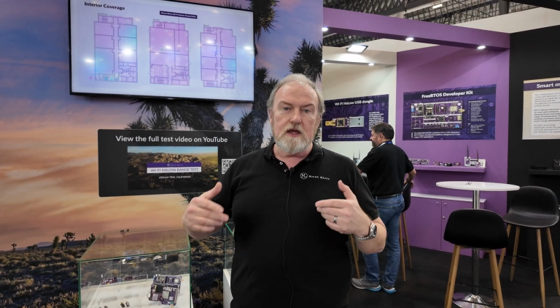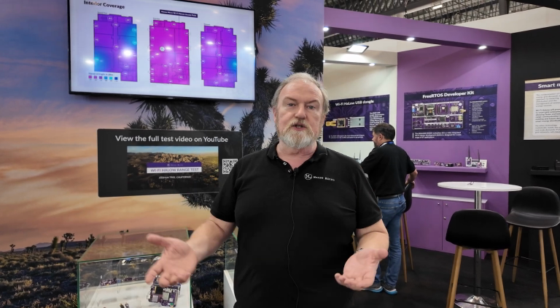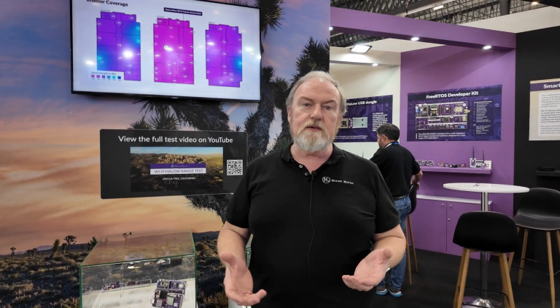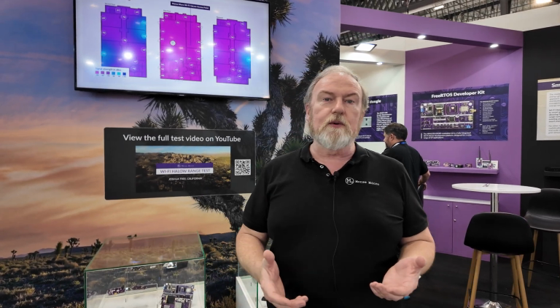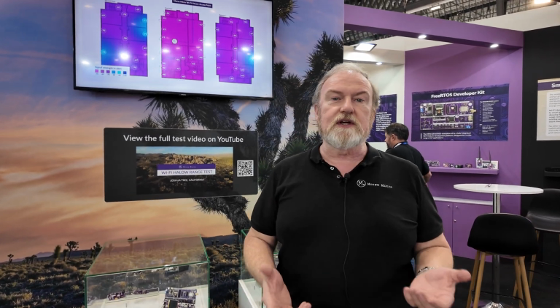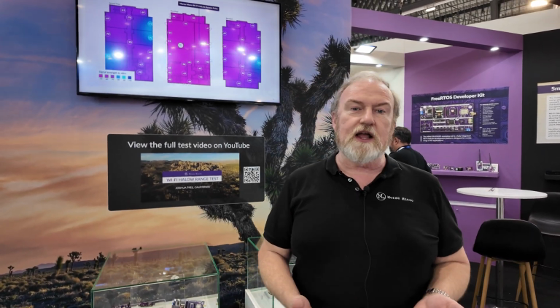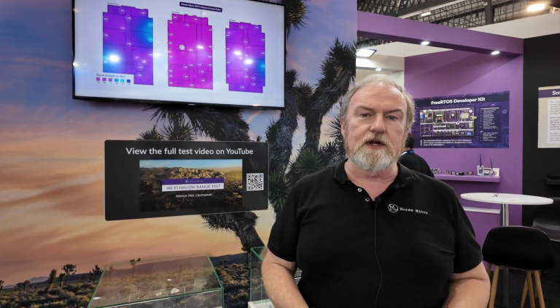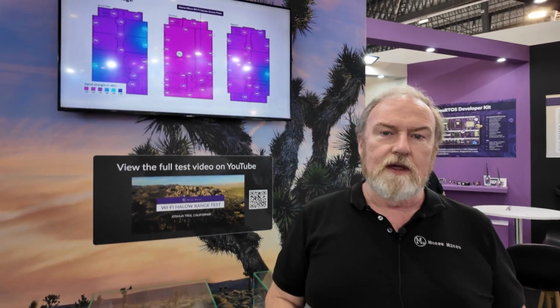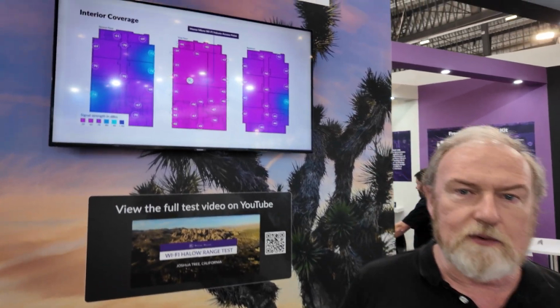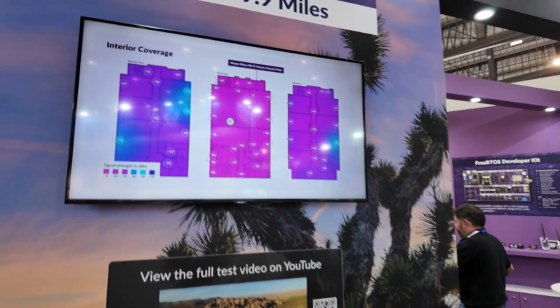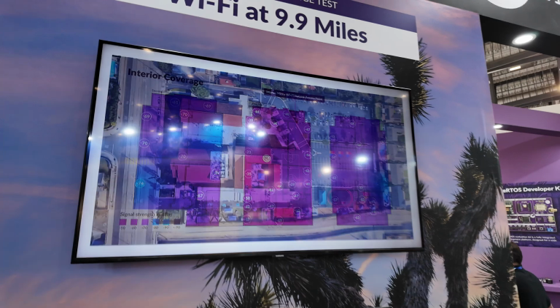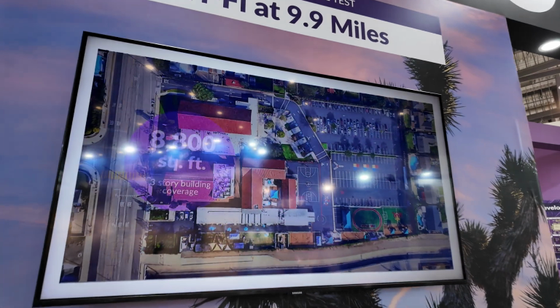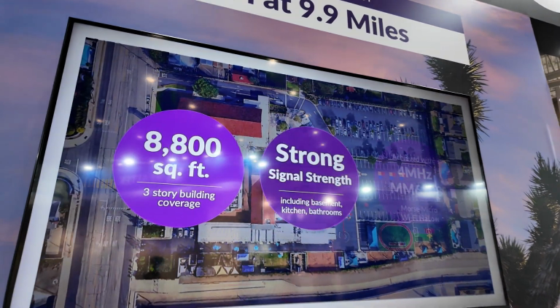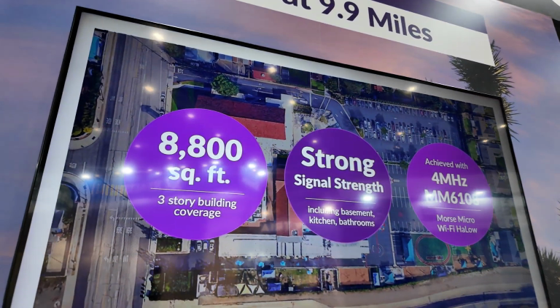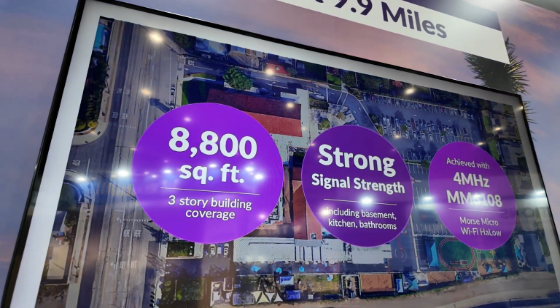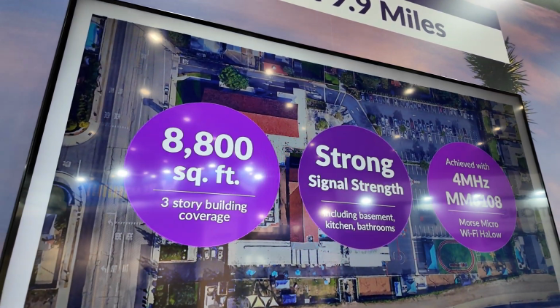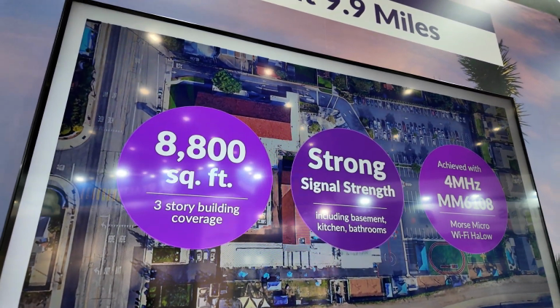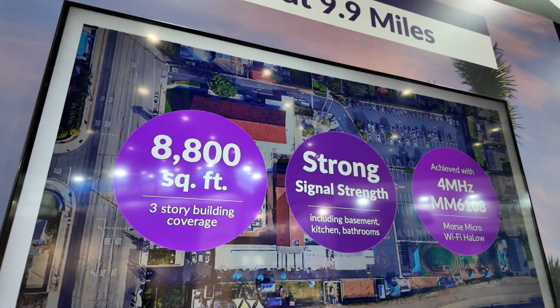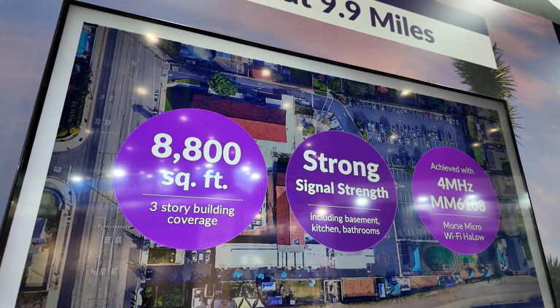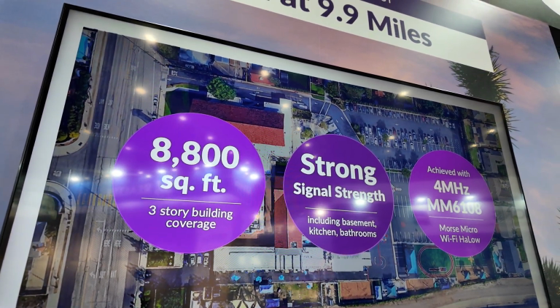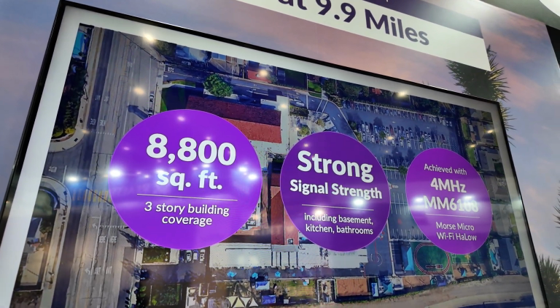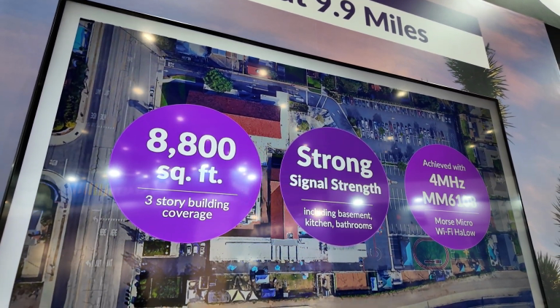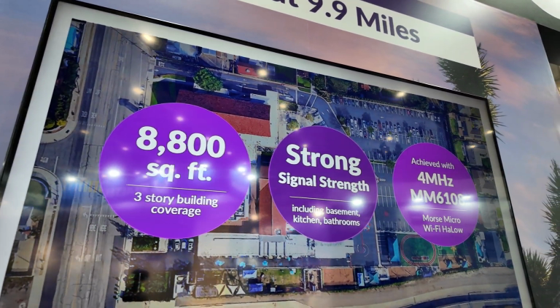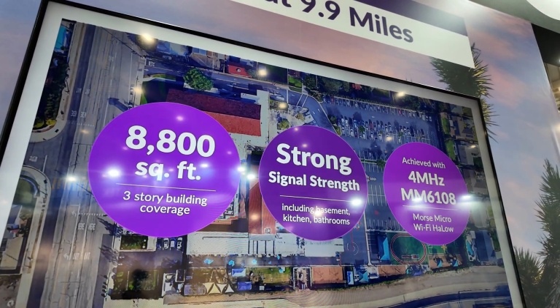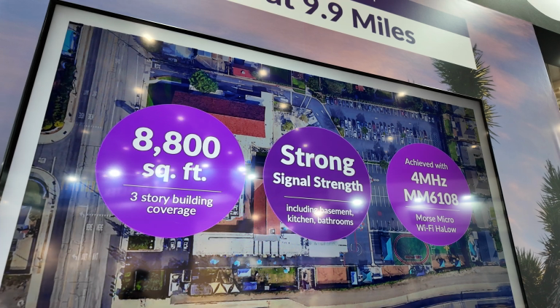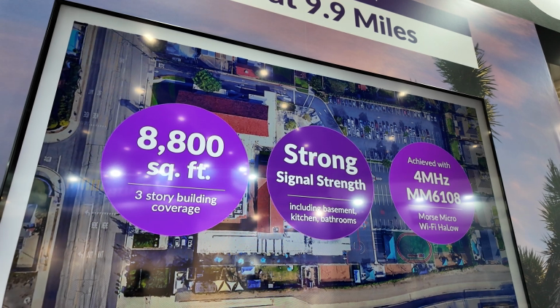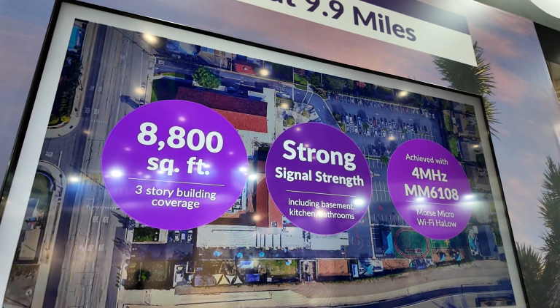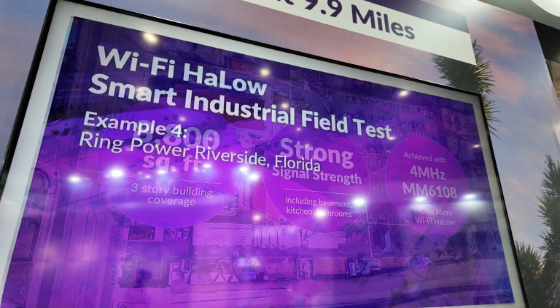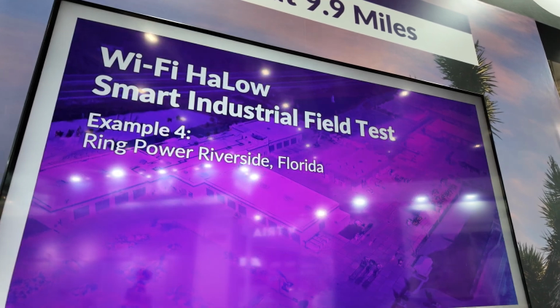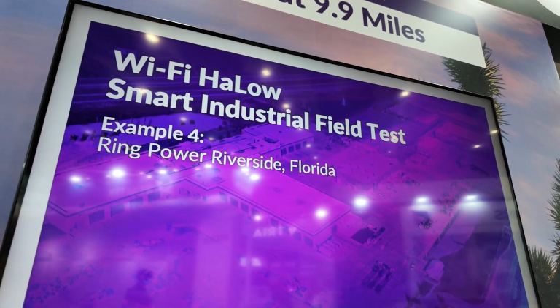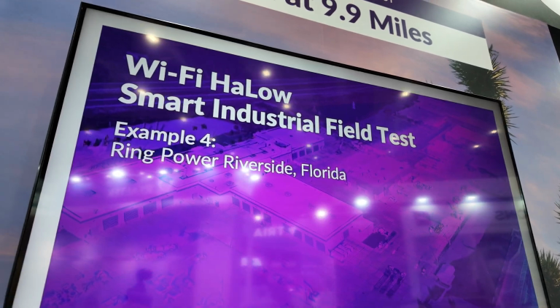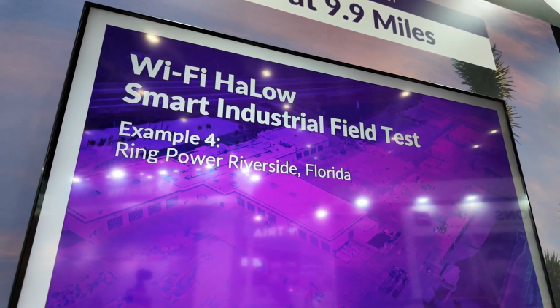In the most extreme case, we went to the desert in California and we got 16 kilometers with ideal circumstances — very little radio noise, line of sight — but we can do quite long distances.